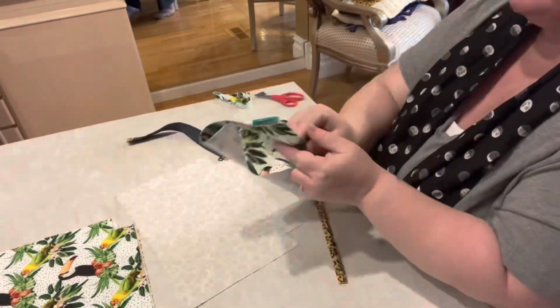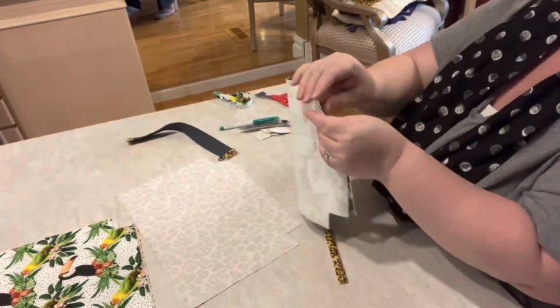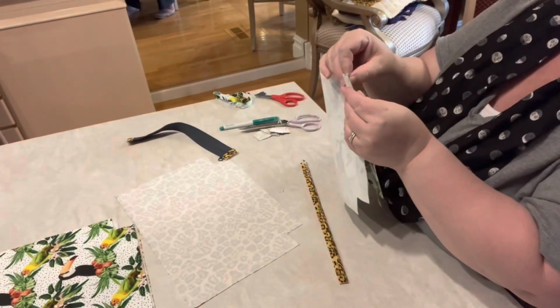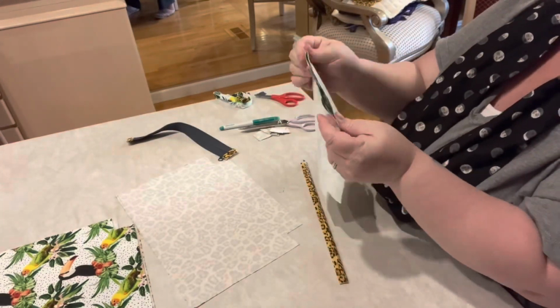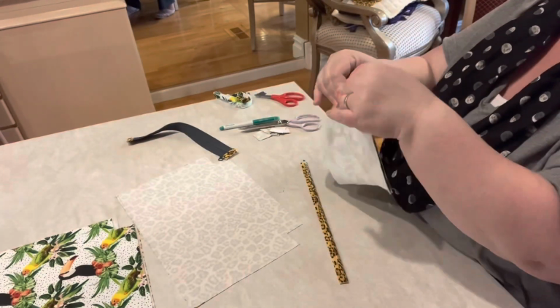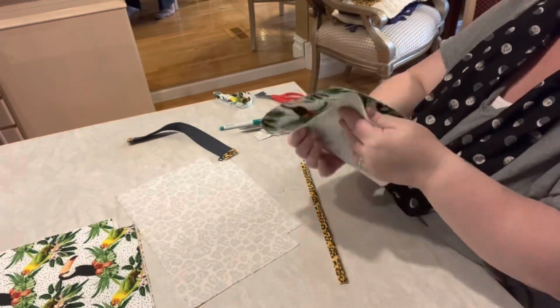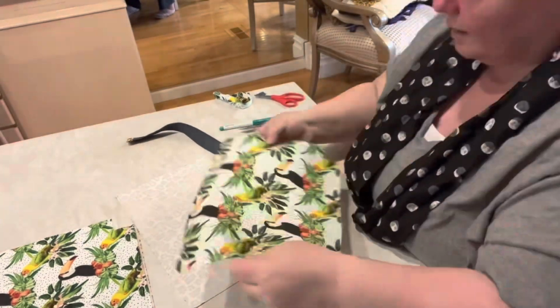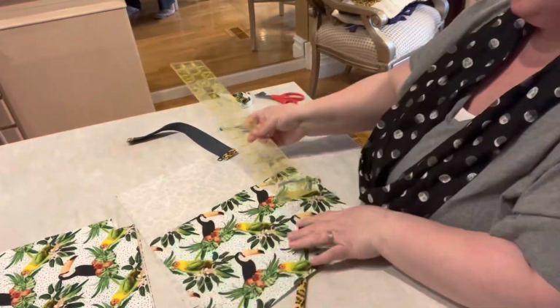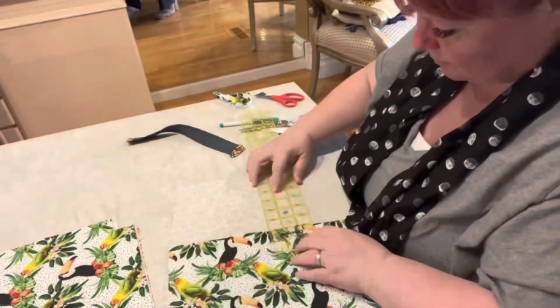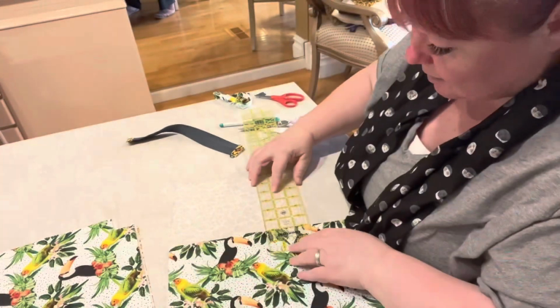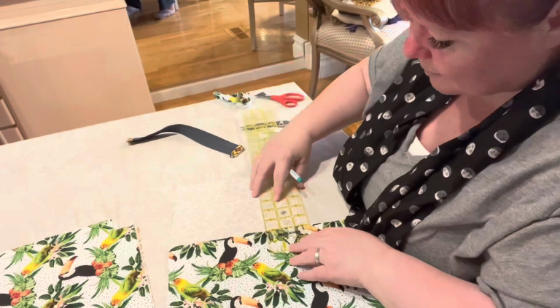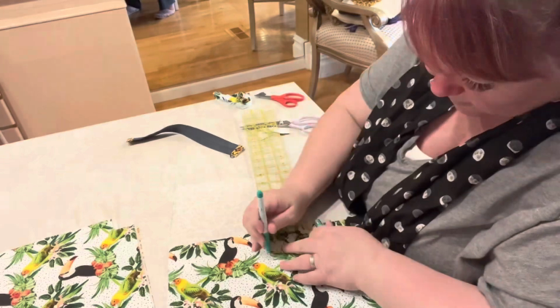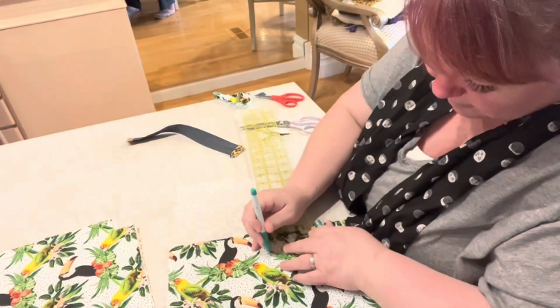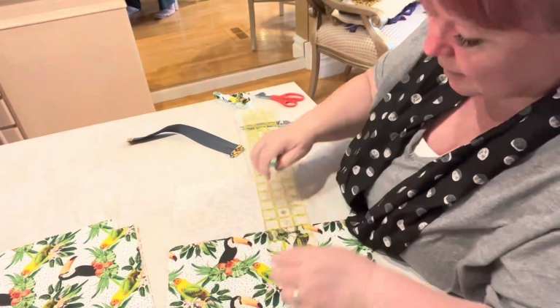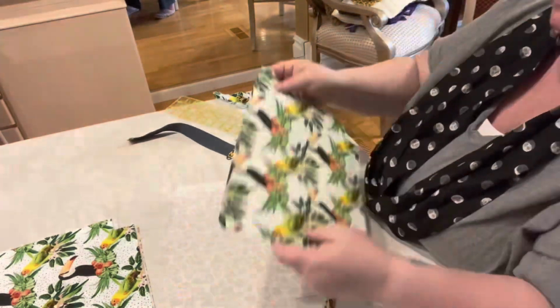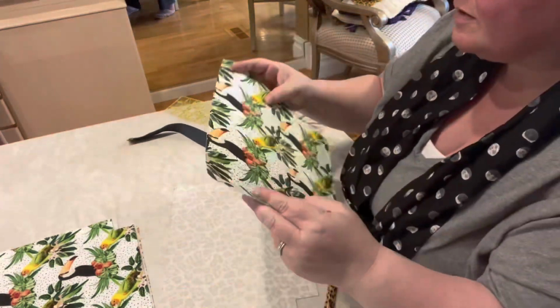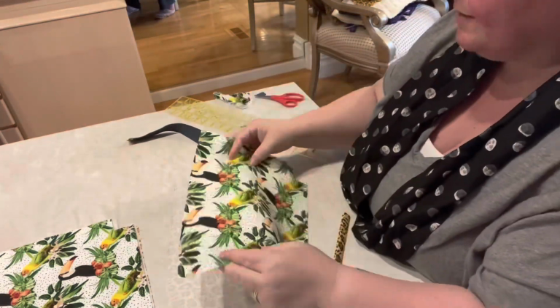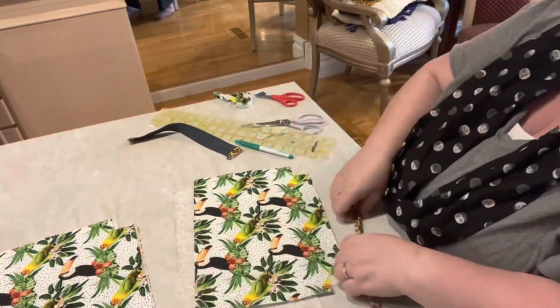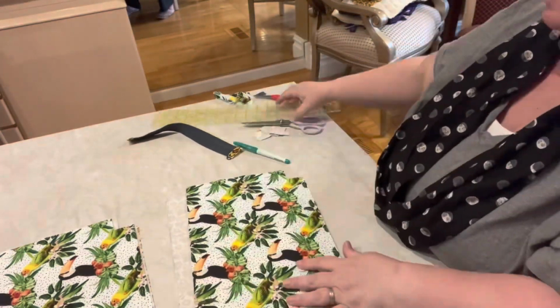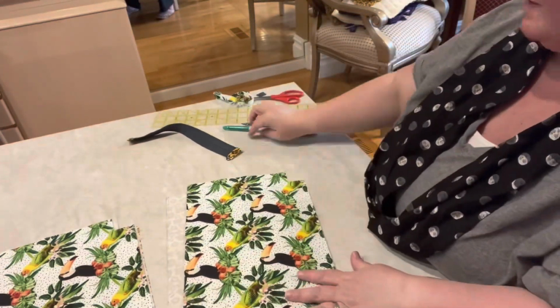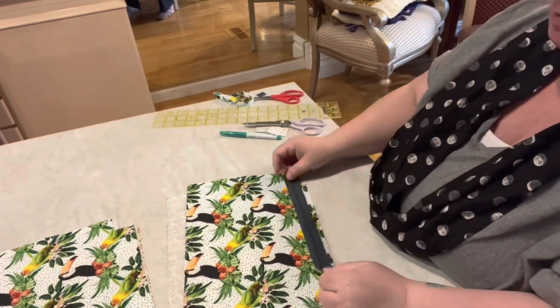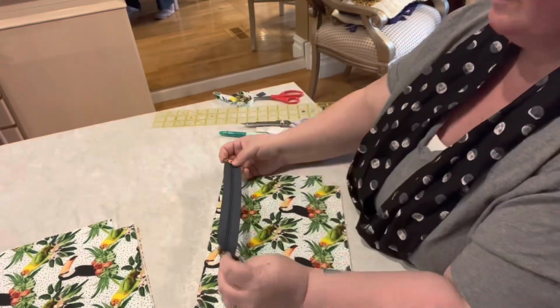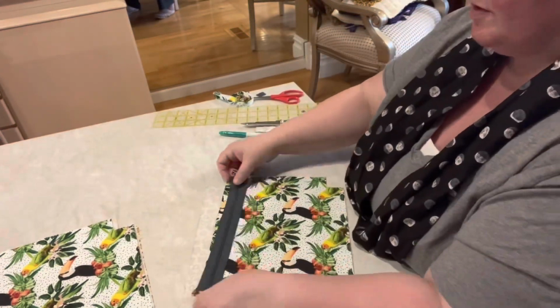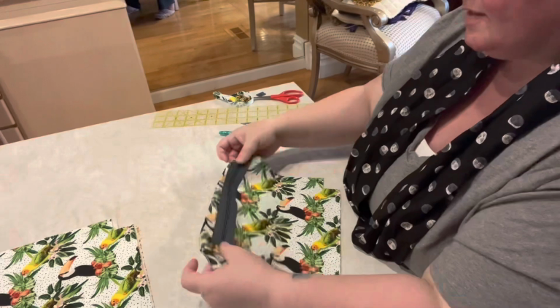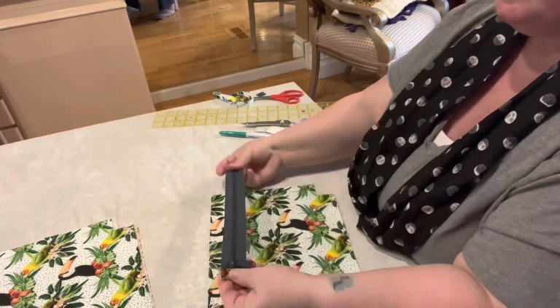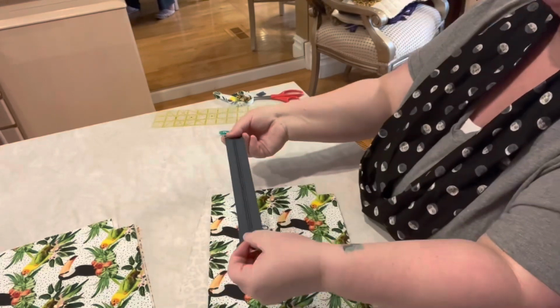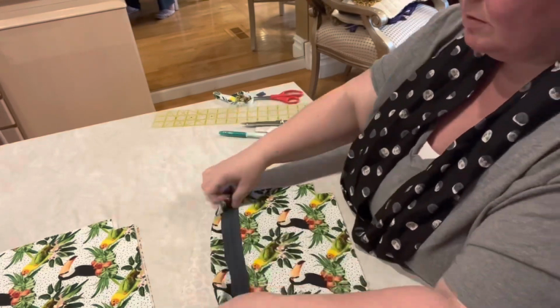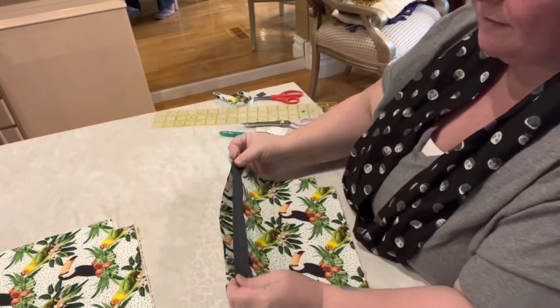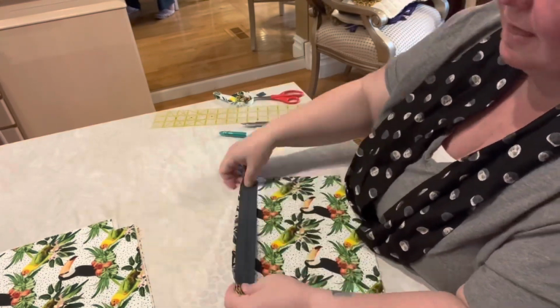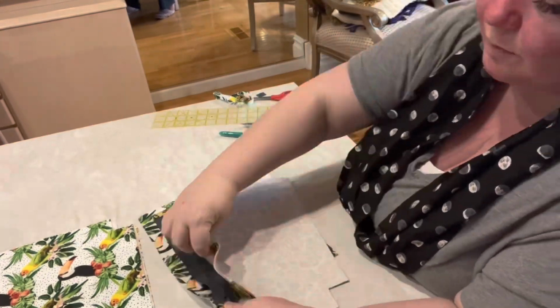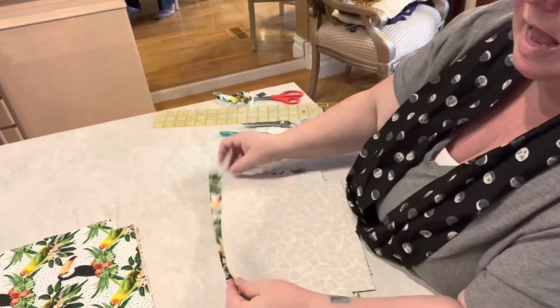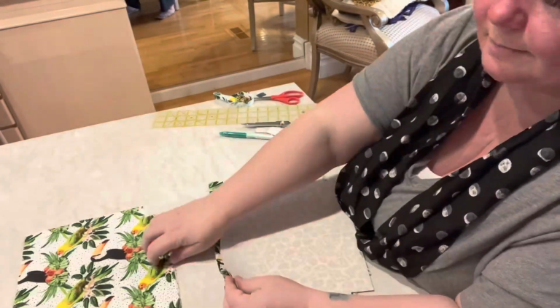I do need to do one more thing: I need to find a halfway point, a middle point on my bag, so I know where to put my label. All right, let's take it to the machine.